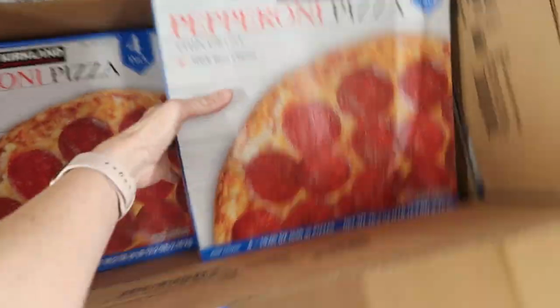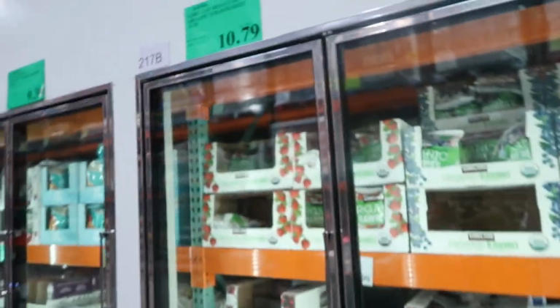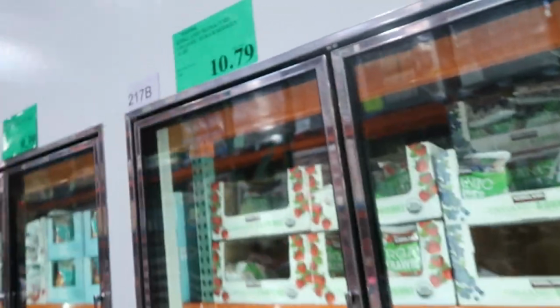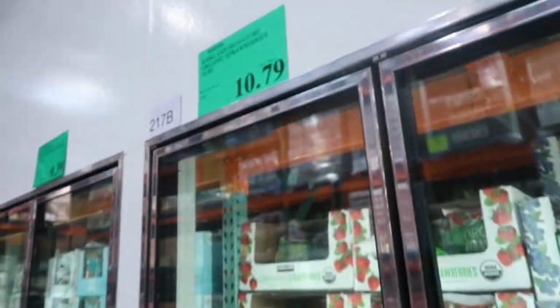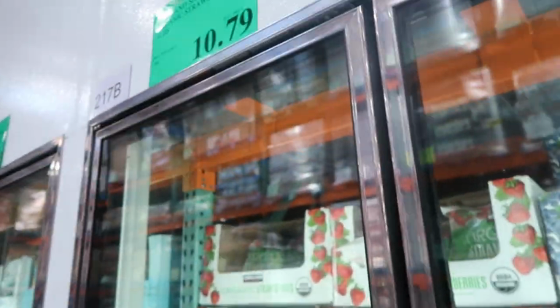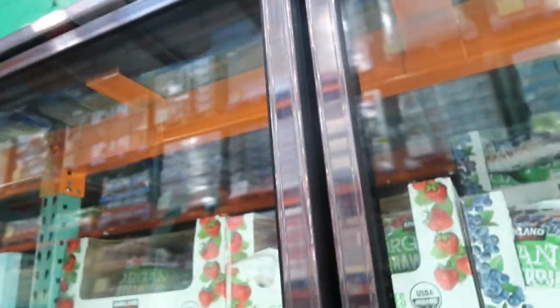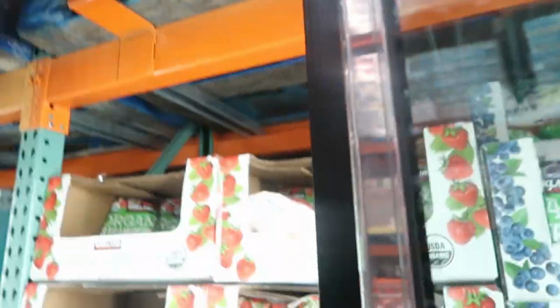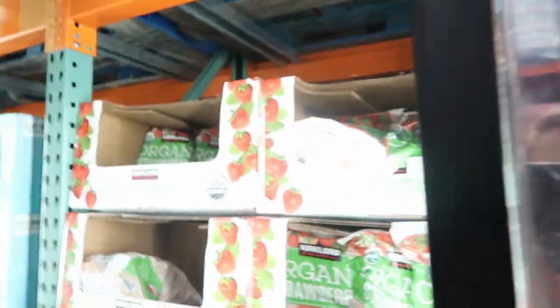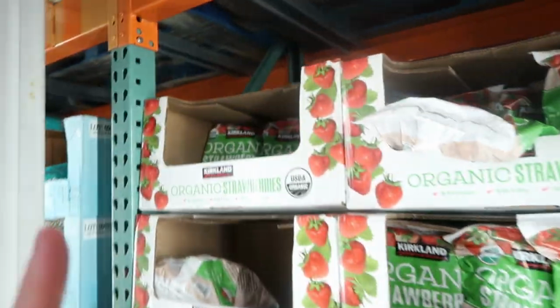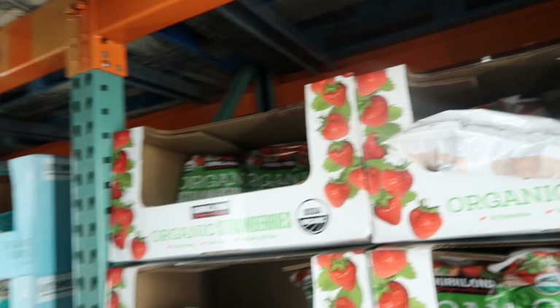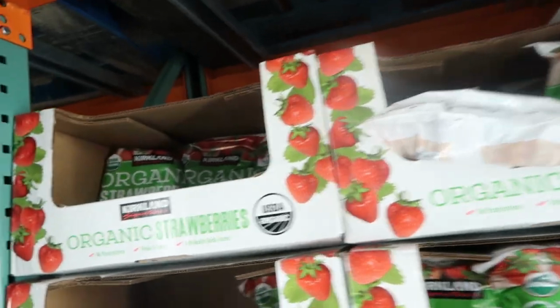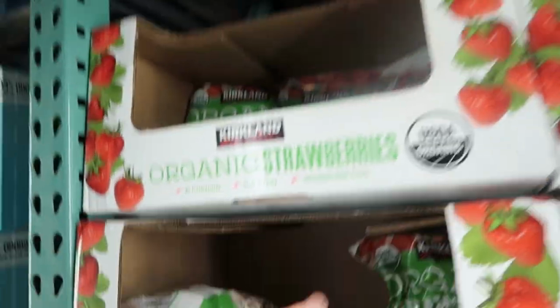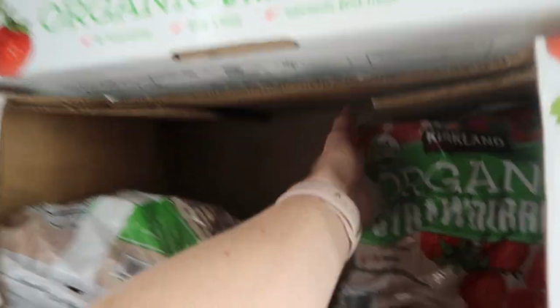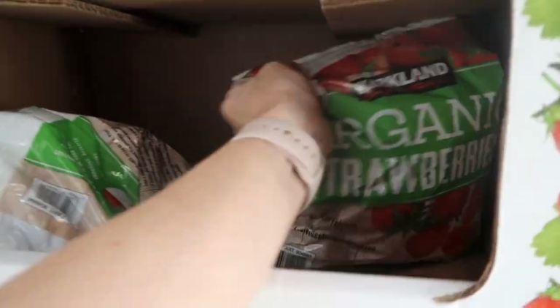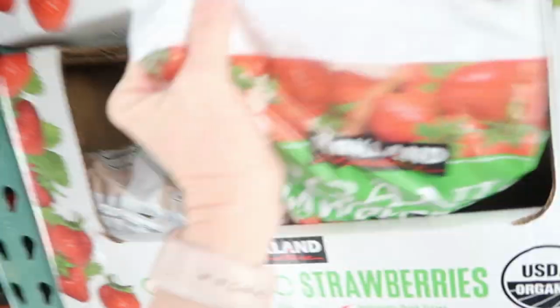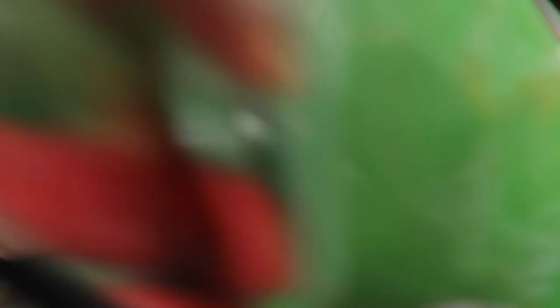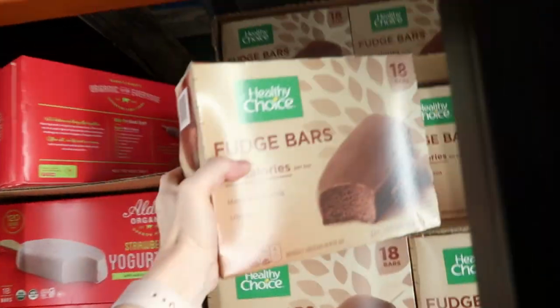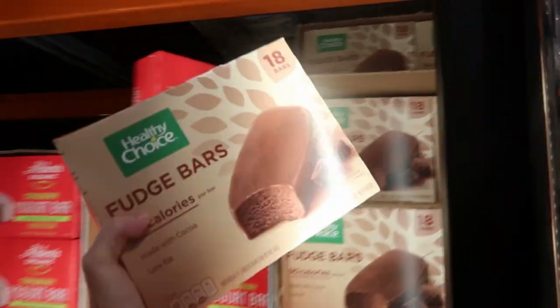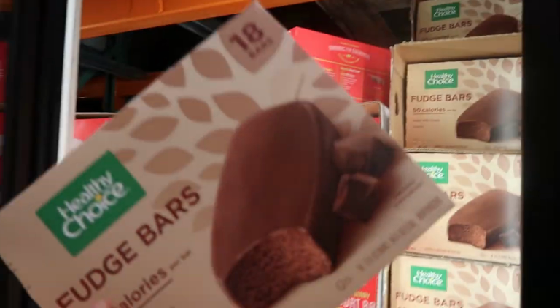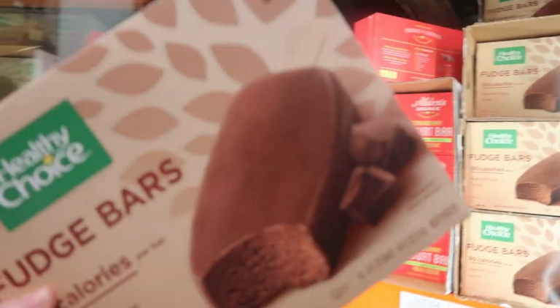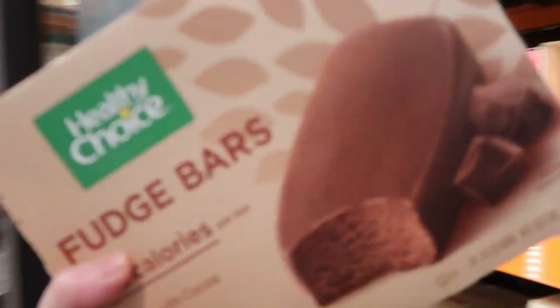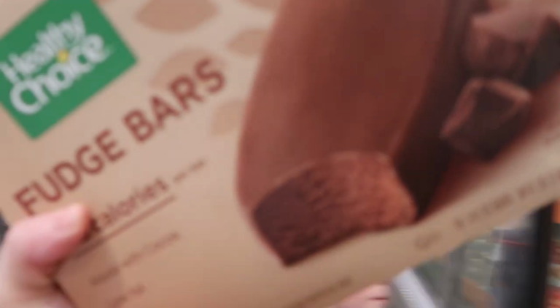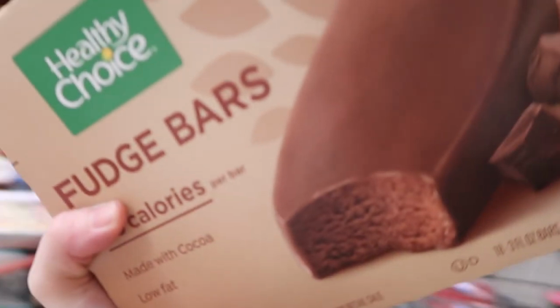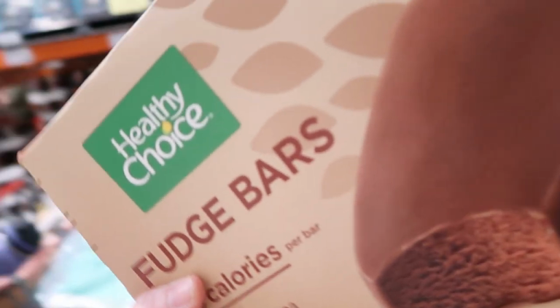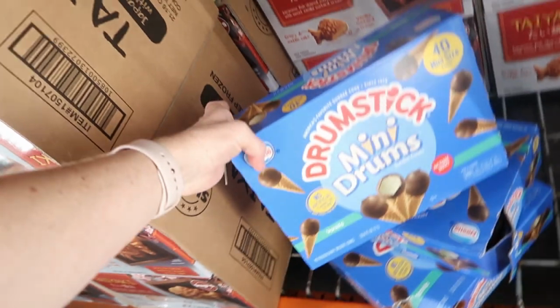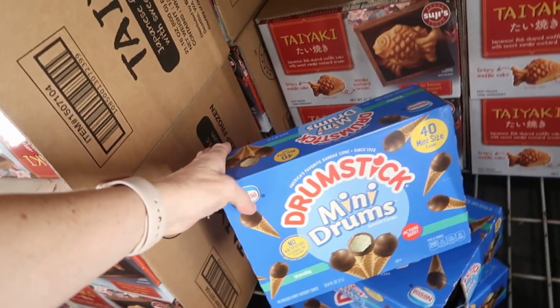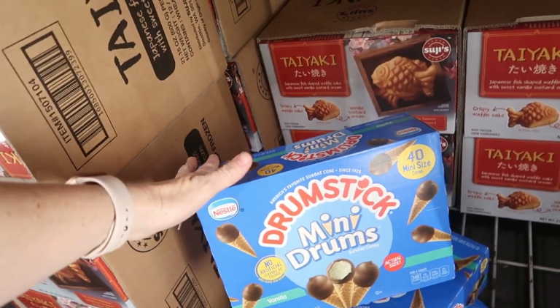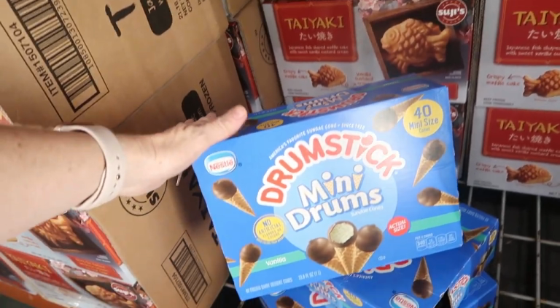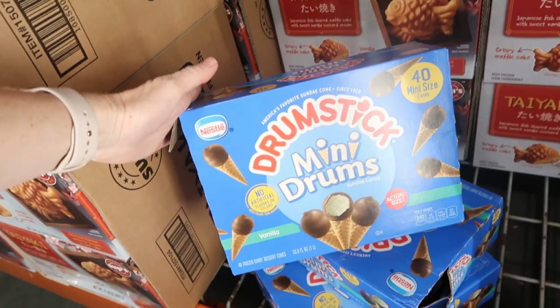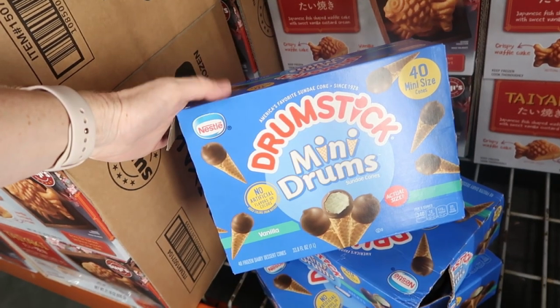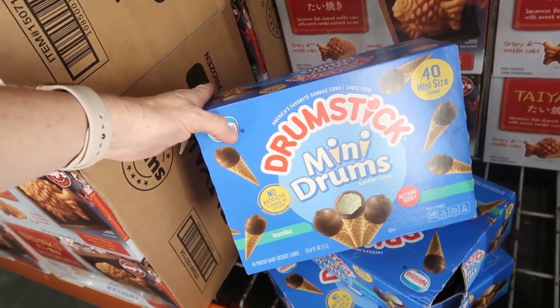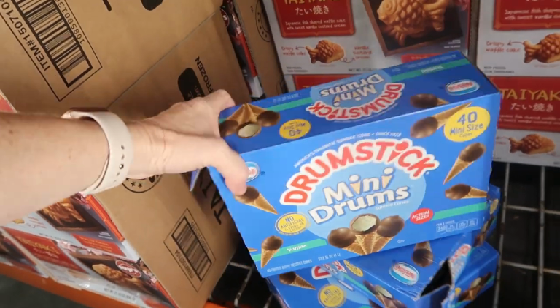$10.79 for frozen strawberries for smoothies — we kept our blender out so we can still make smoothies. $9.89 for 18 fudge bars. $10.79 for 40 mini drumsticks.